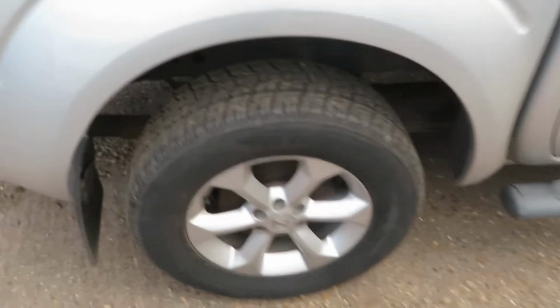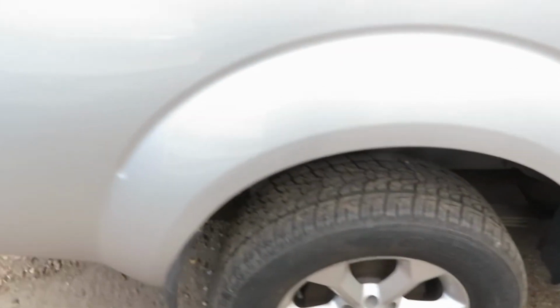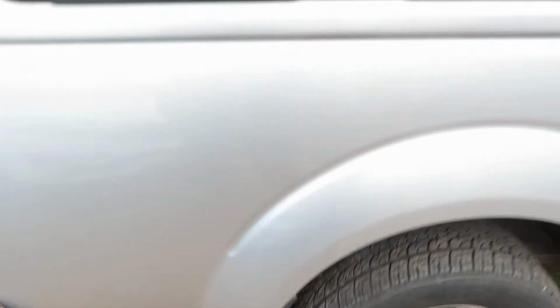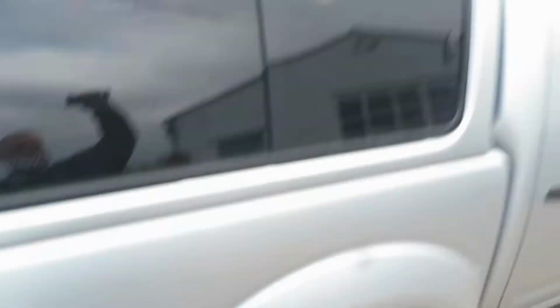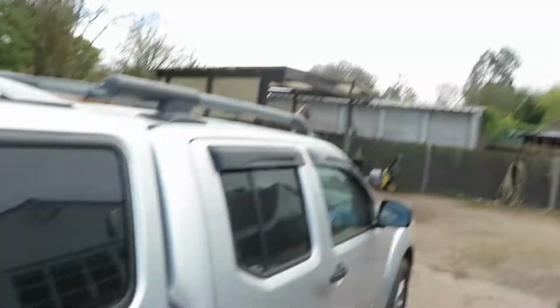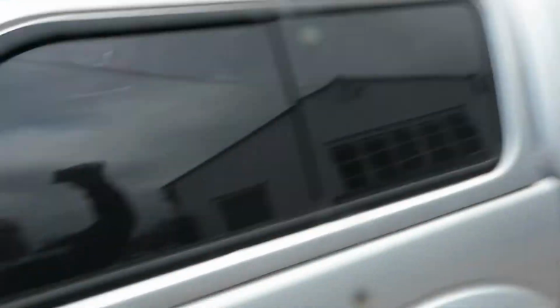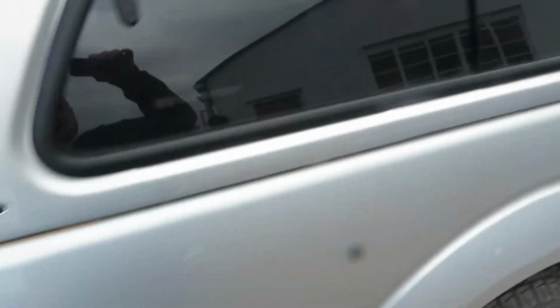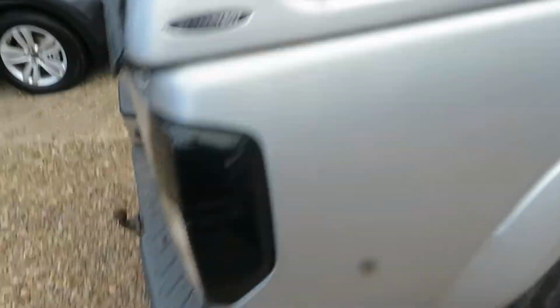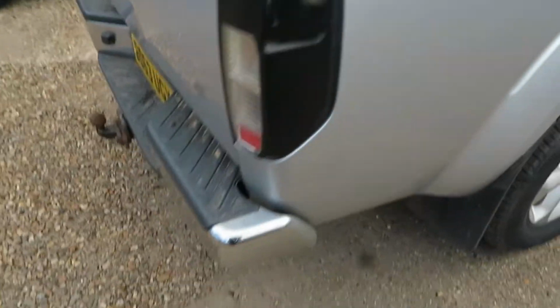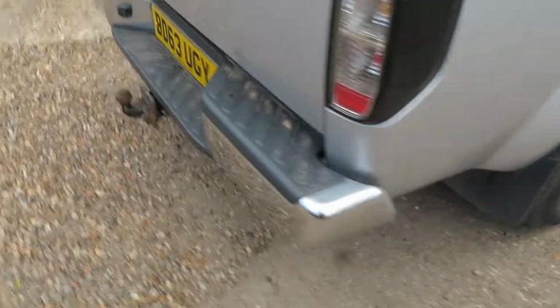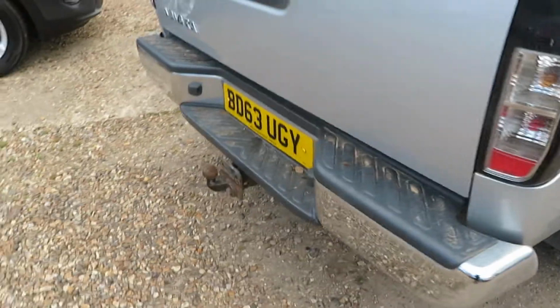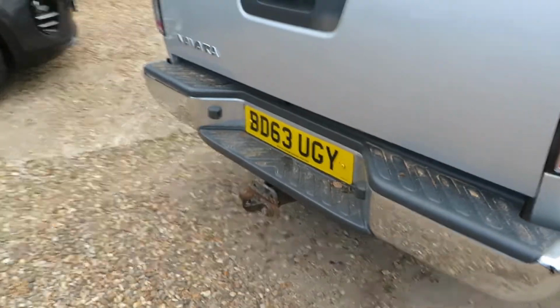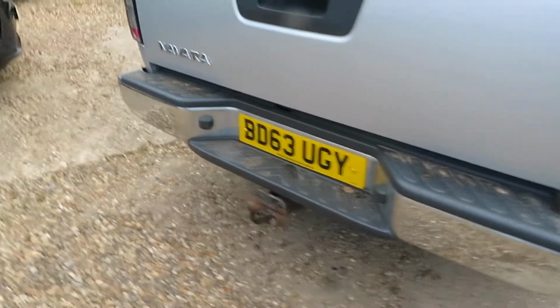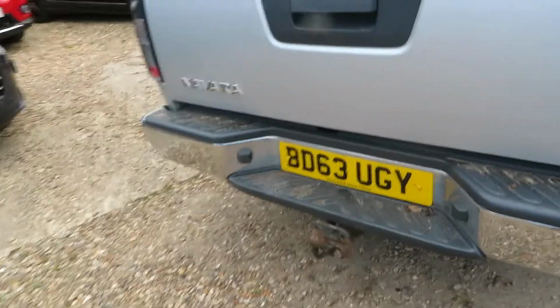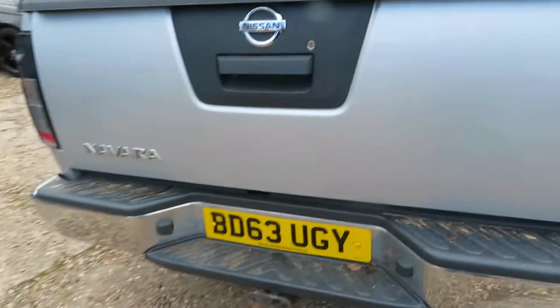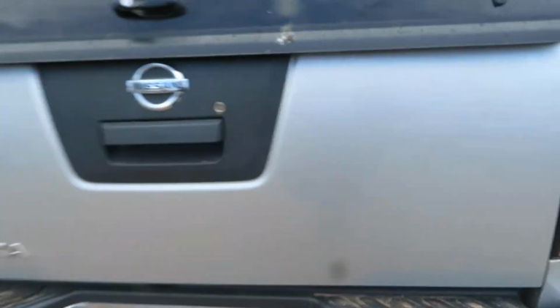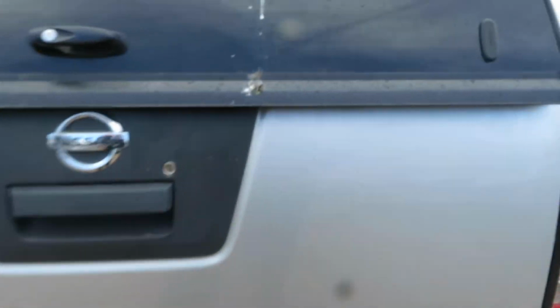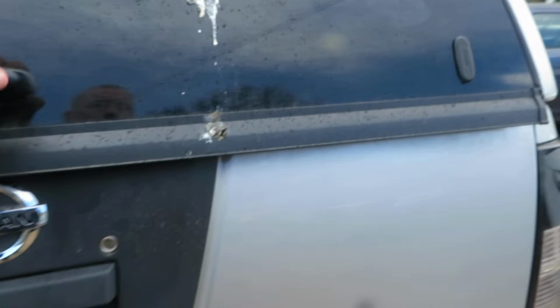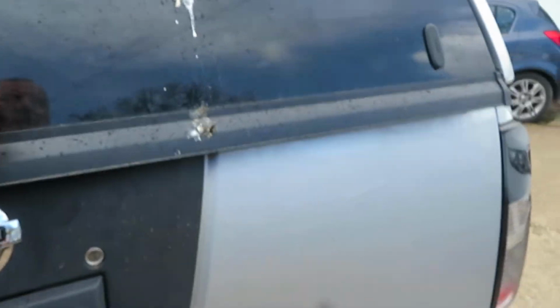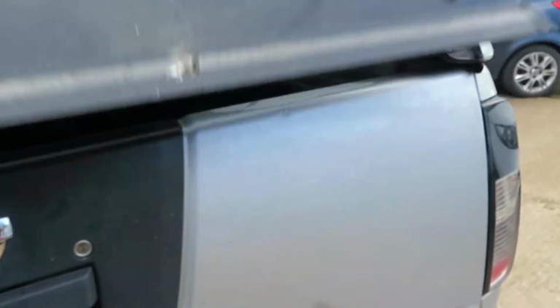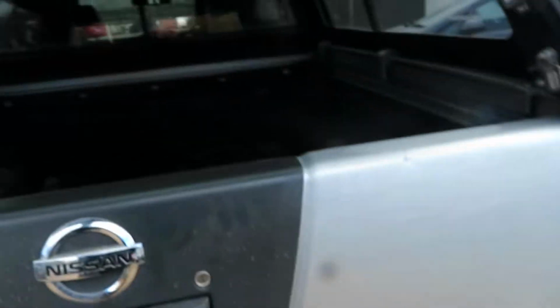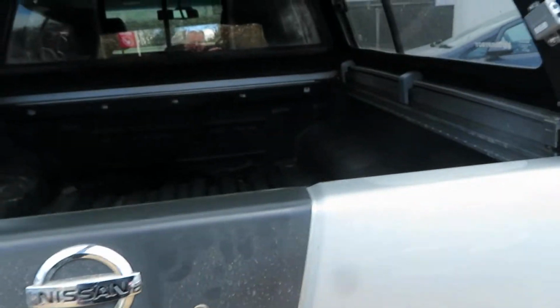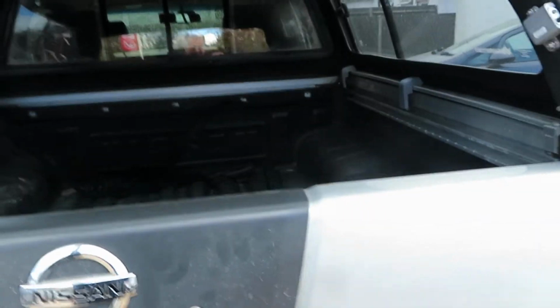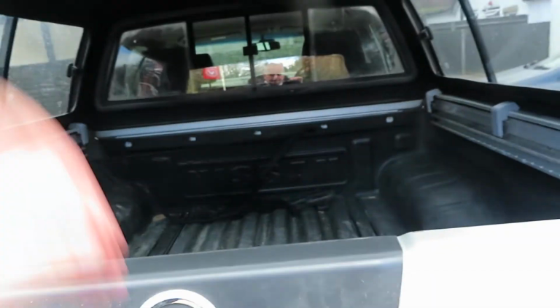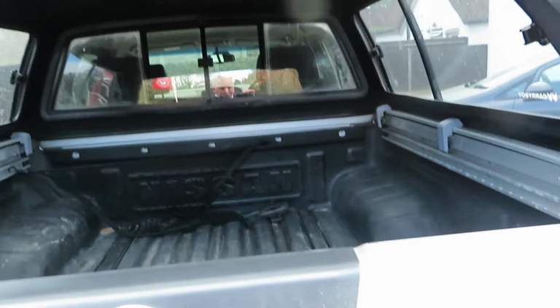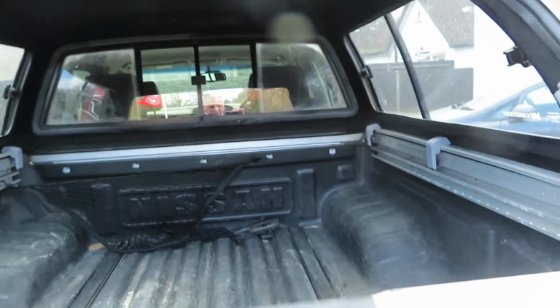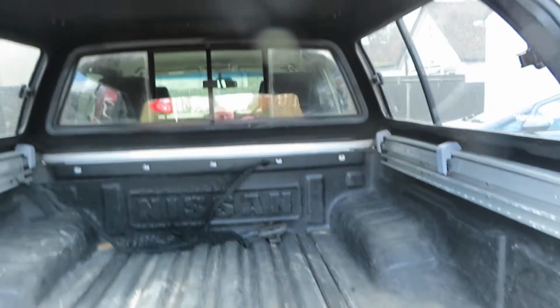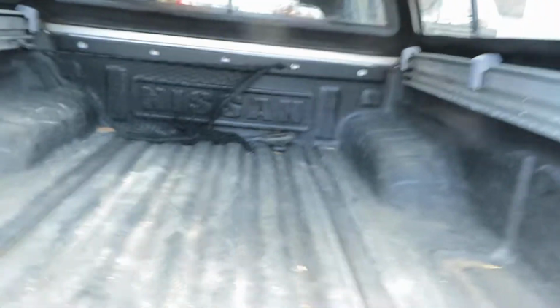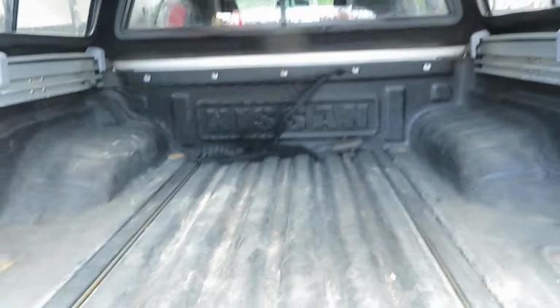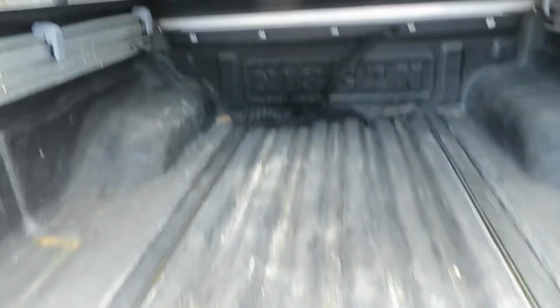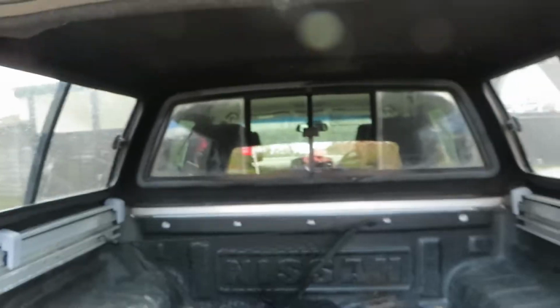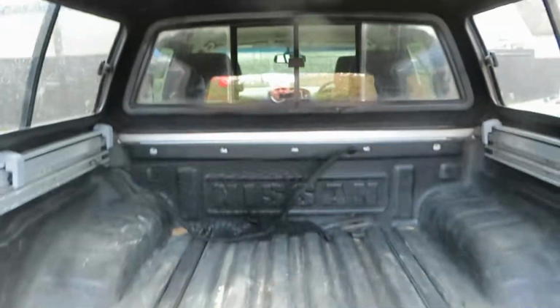Sidesteps, alloys, all the roof bars, the side box and everything. It's got a tow bar and massive boot space.